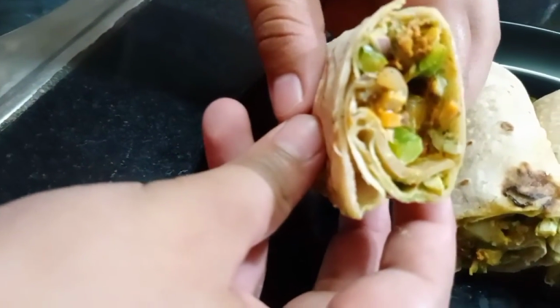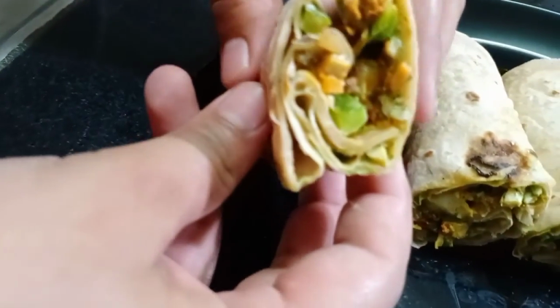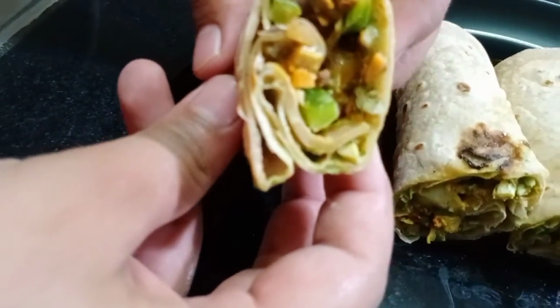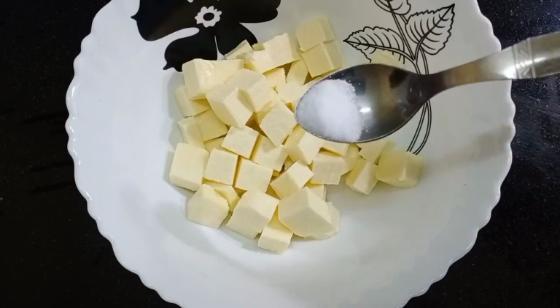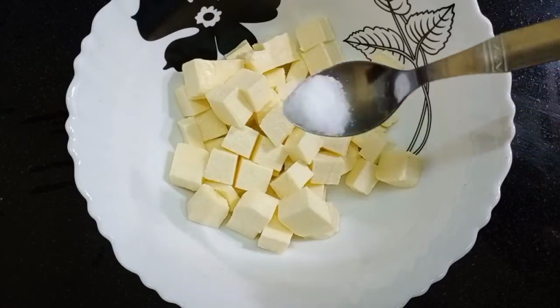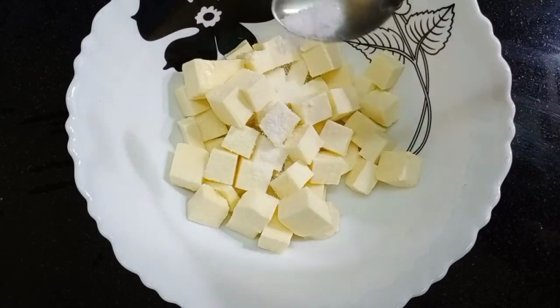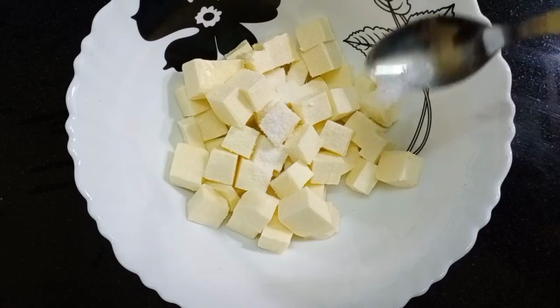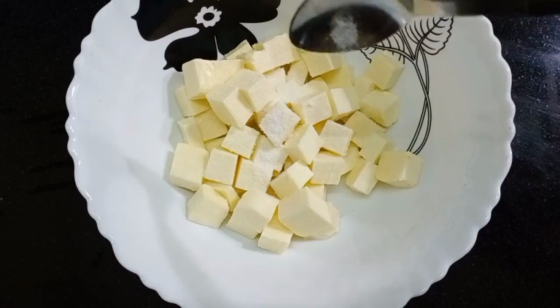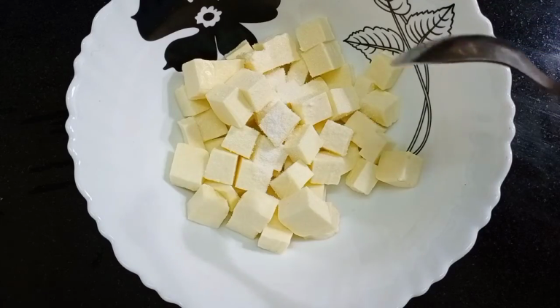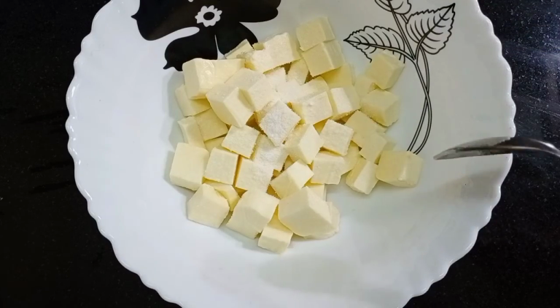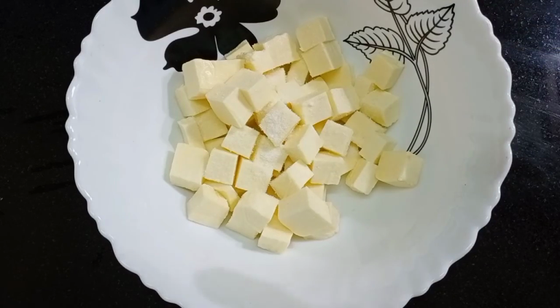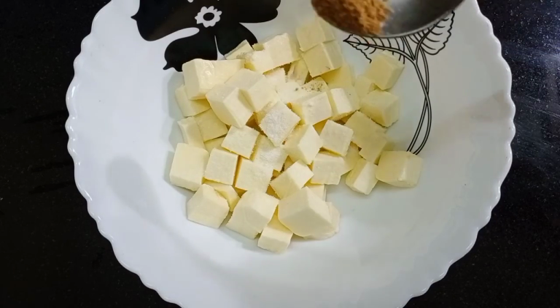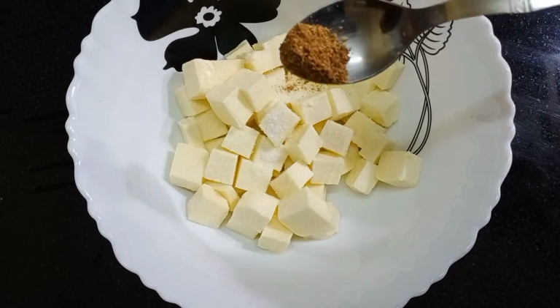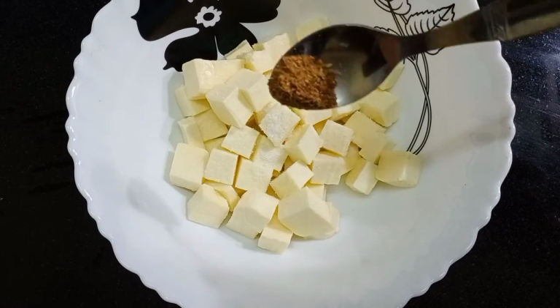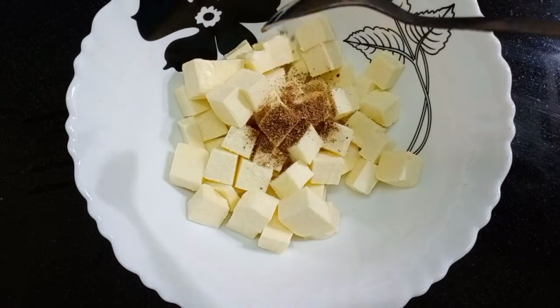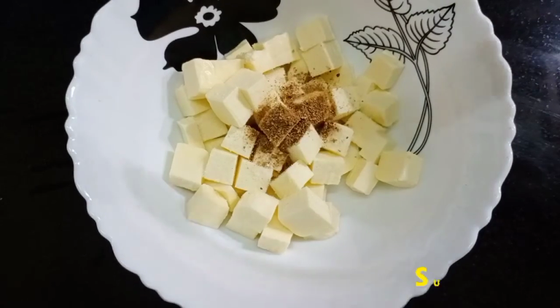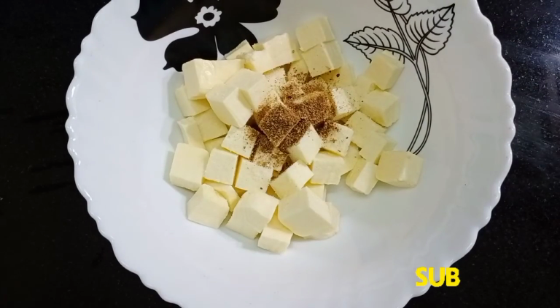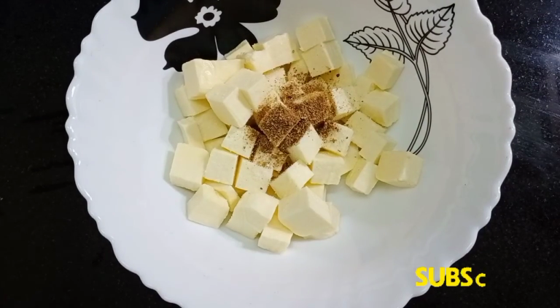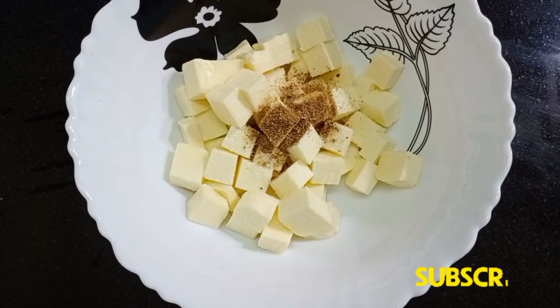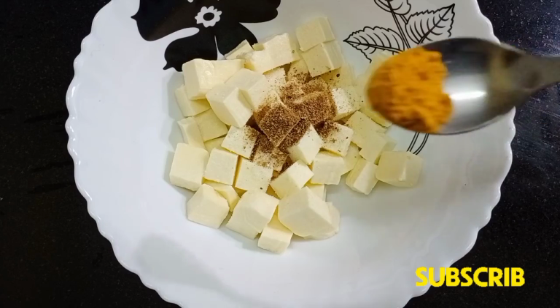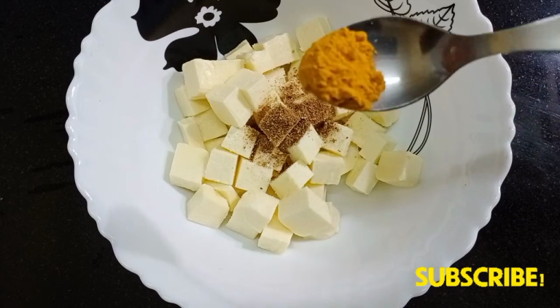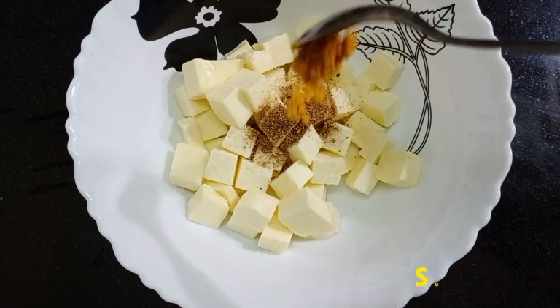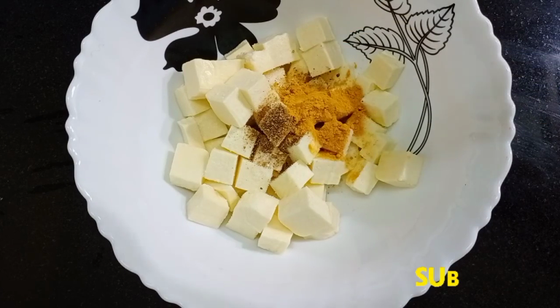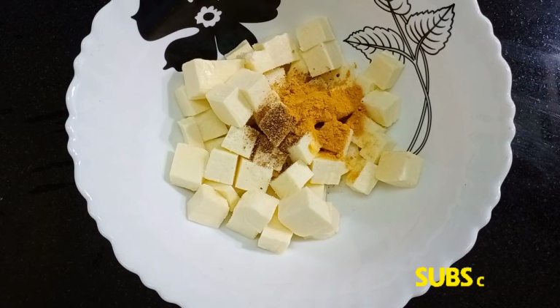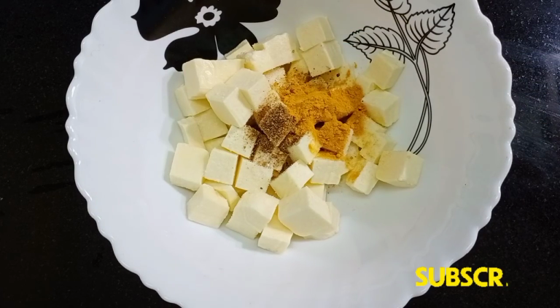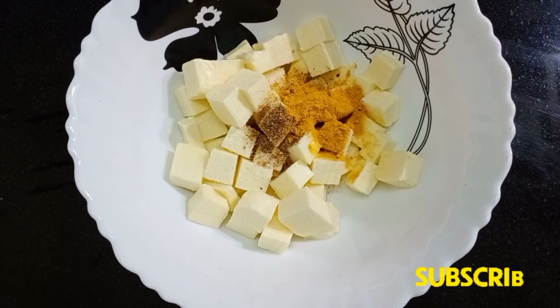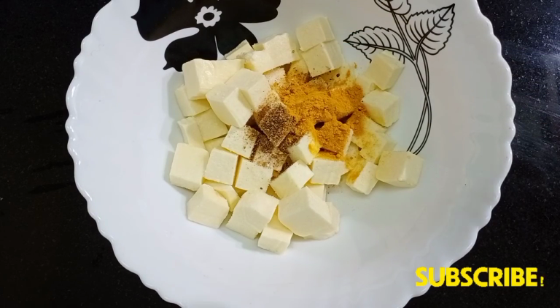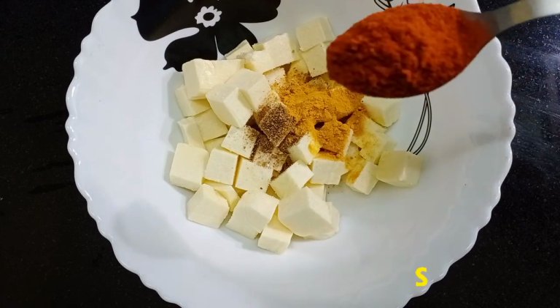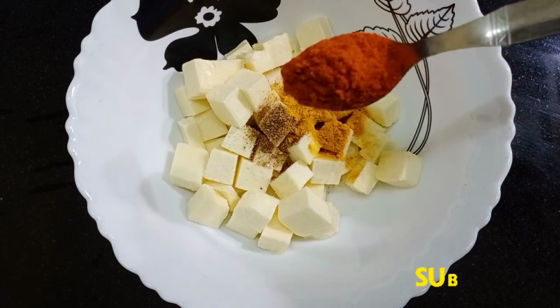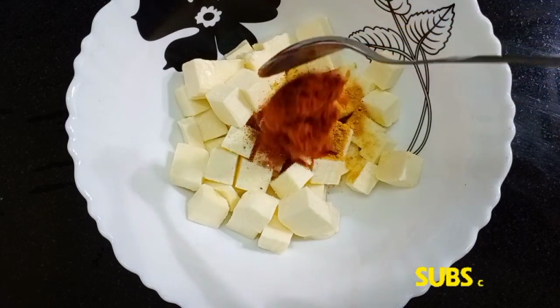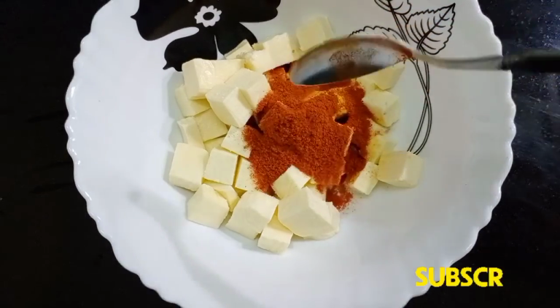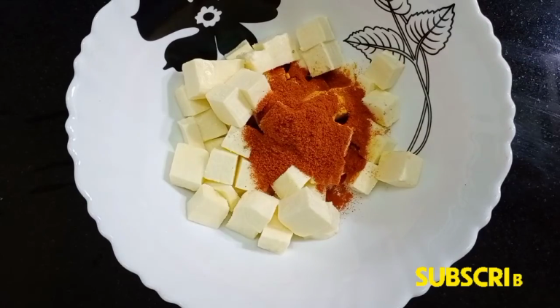I am going to add 200 grams of Paneer. I am going to add a small piece of pizza. I am going to add 1 teaspoon of garlic masala and 1 teaspoon of garlic.